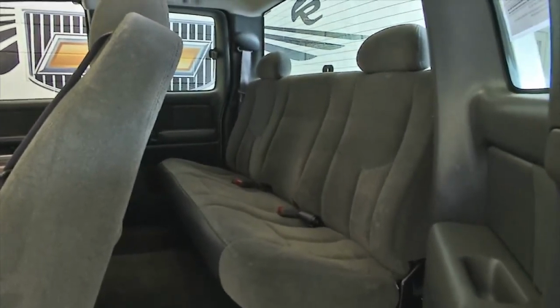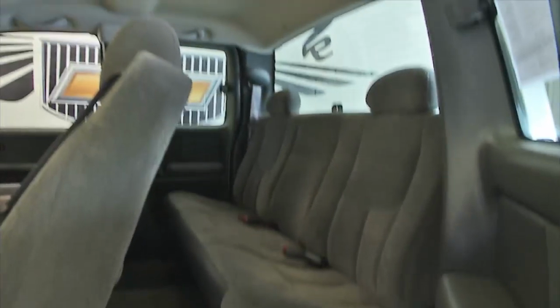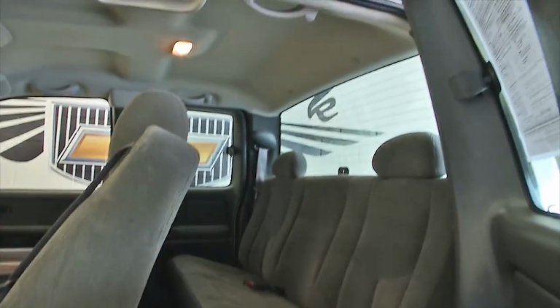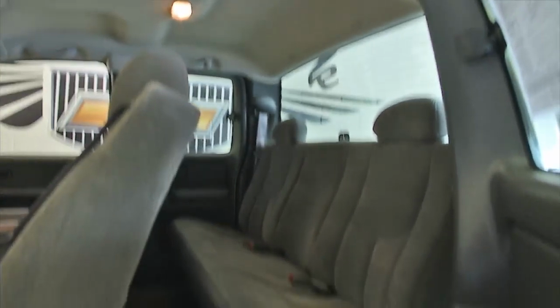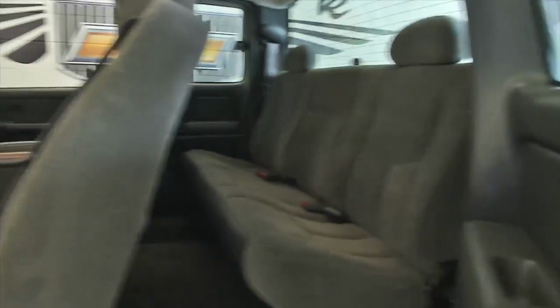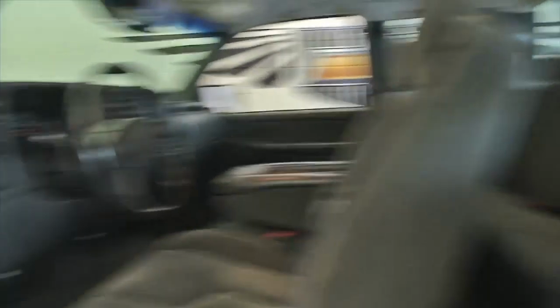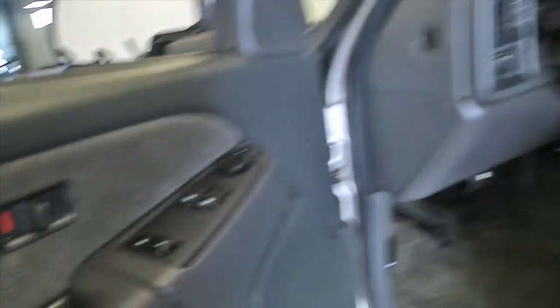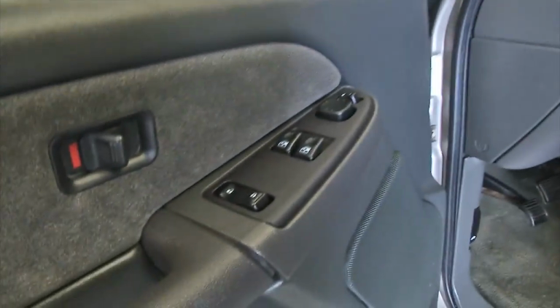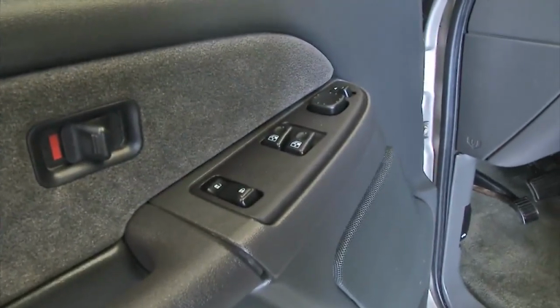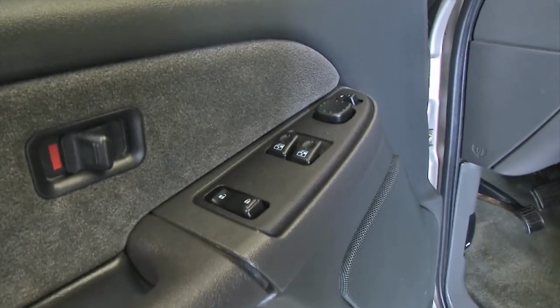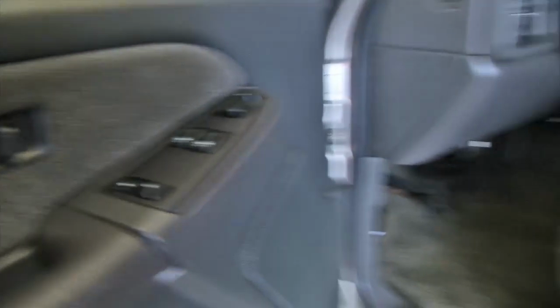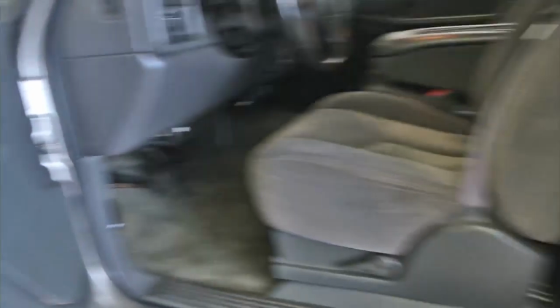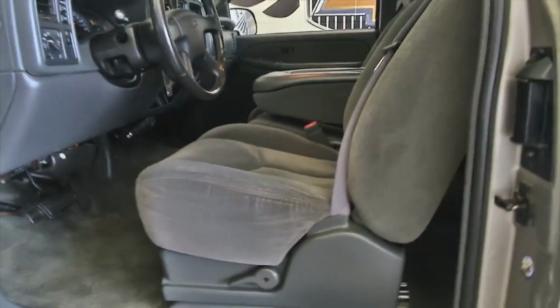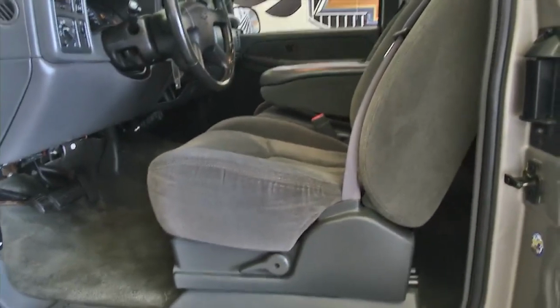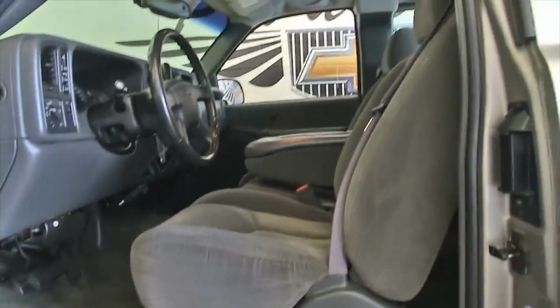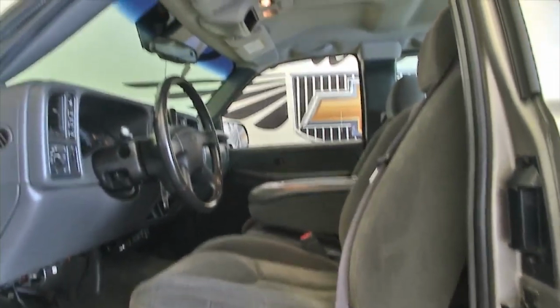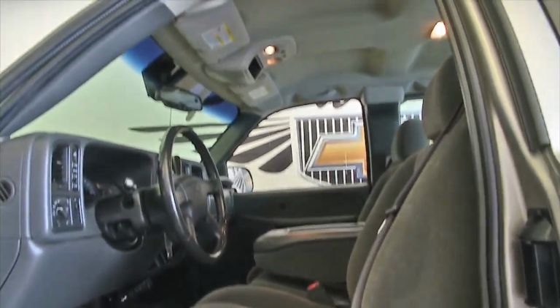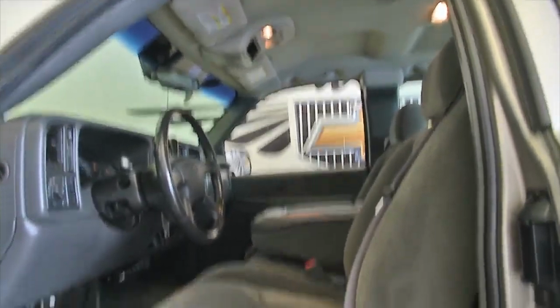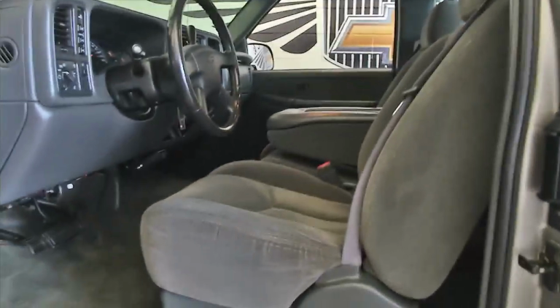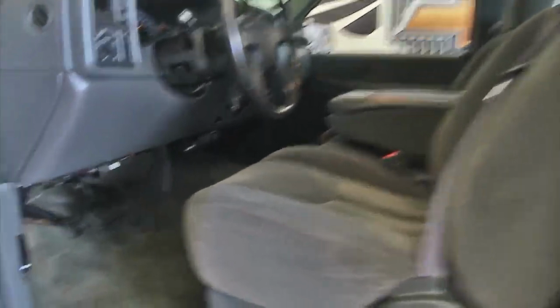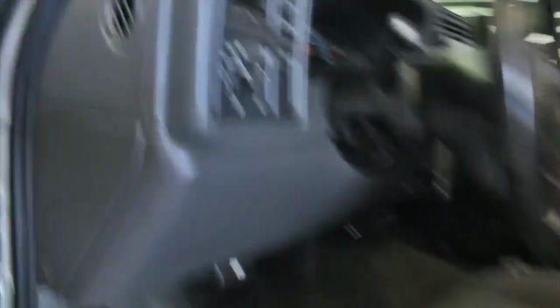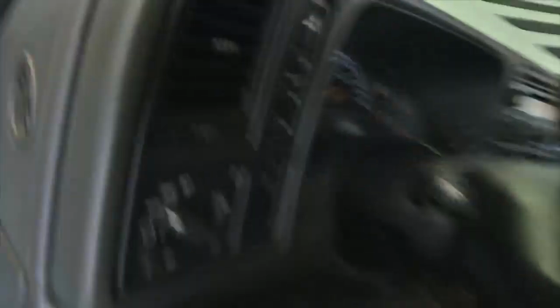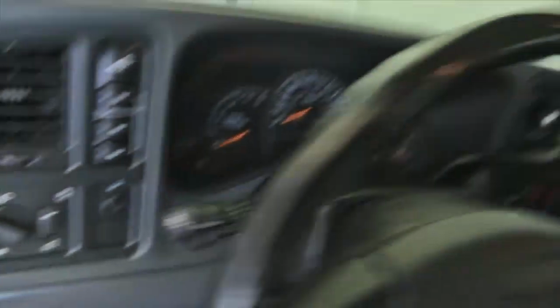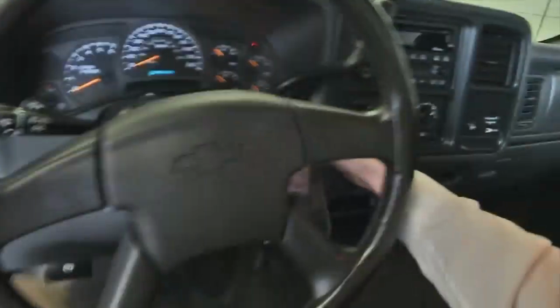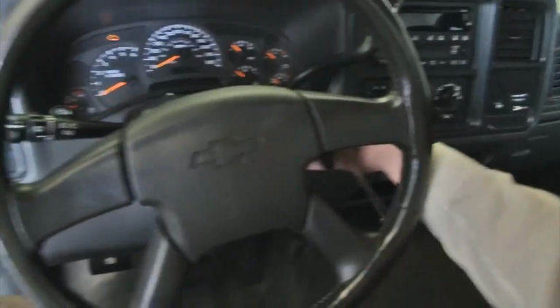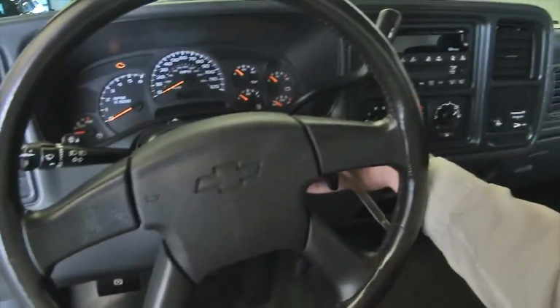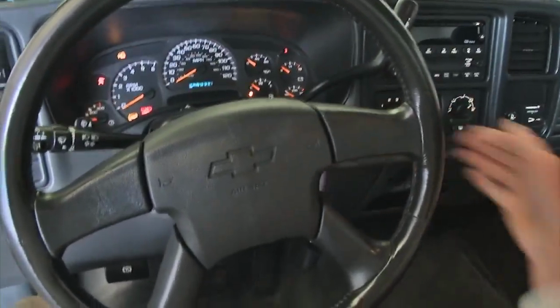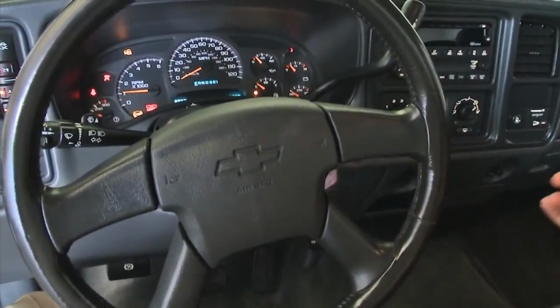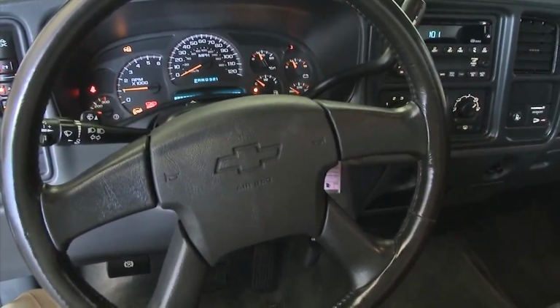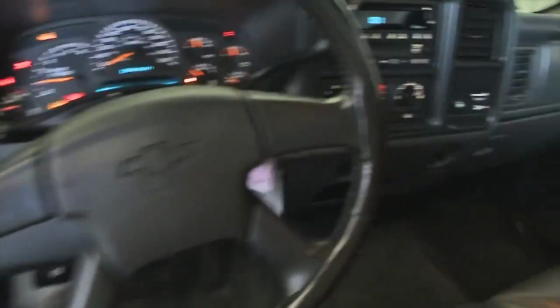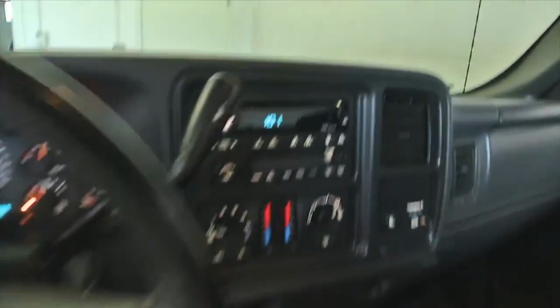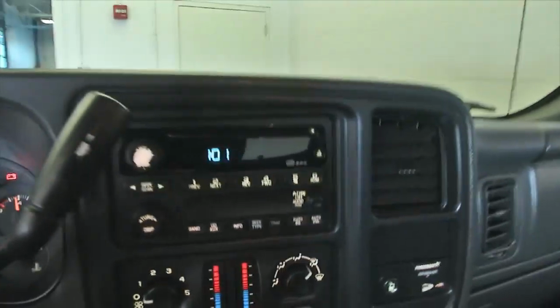In this video walk-around, we're starting at the back of the vehicle, working our way to the front, letting you get a better idea of the condition of the vehicle. Manual seat adjustments, cloth interior. The engine sounds real good.